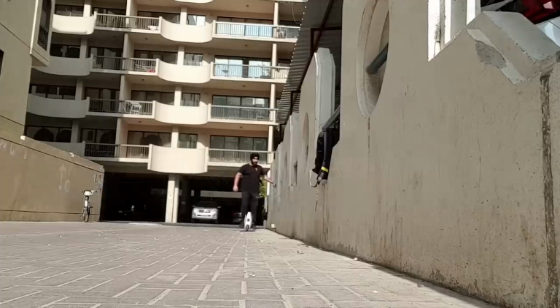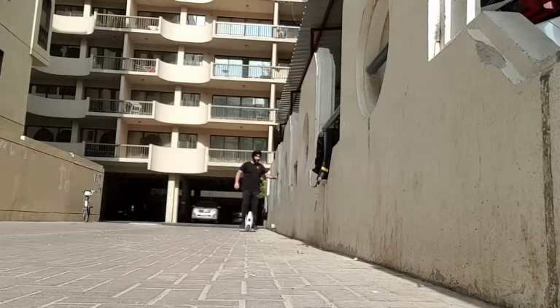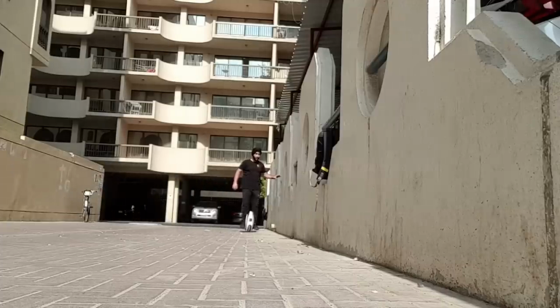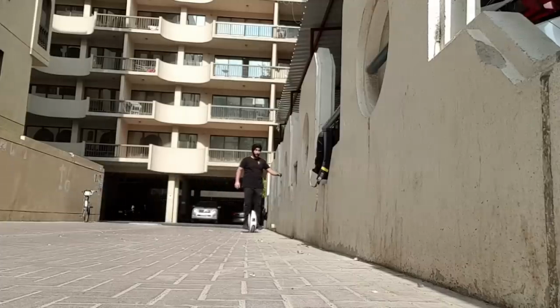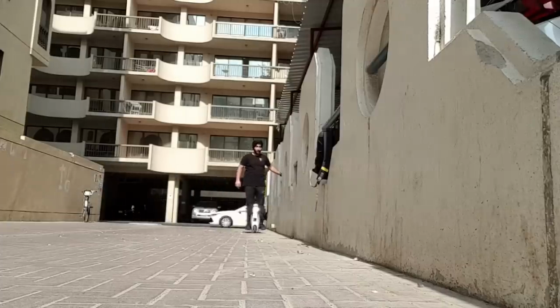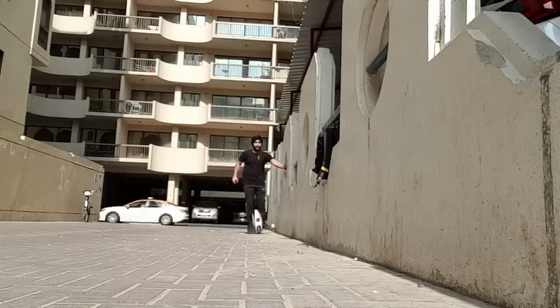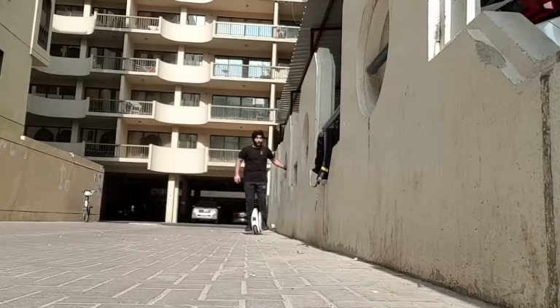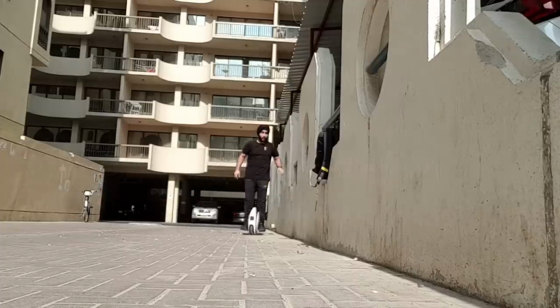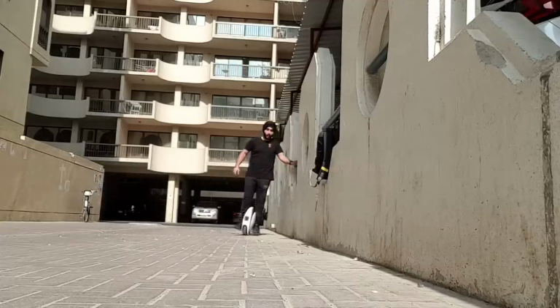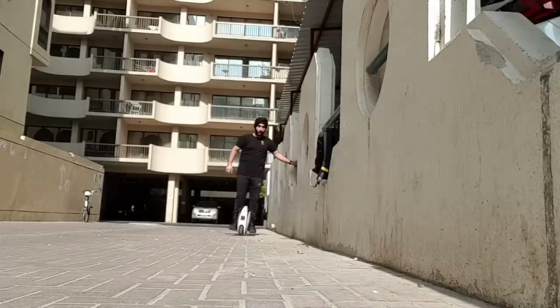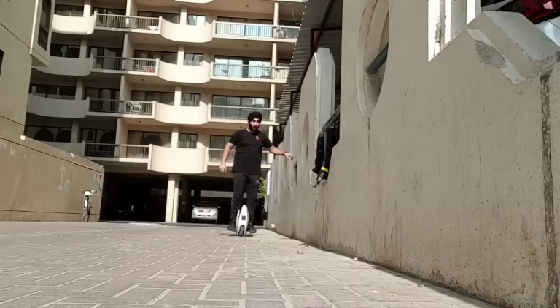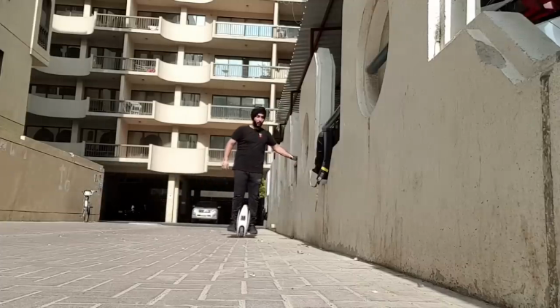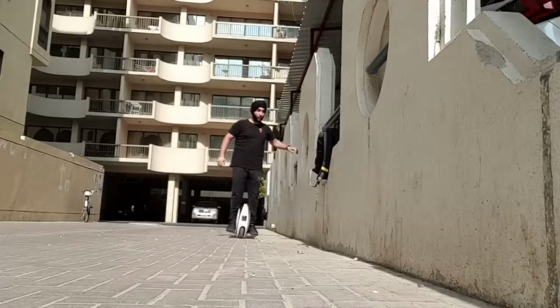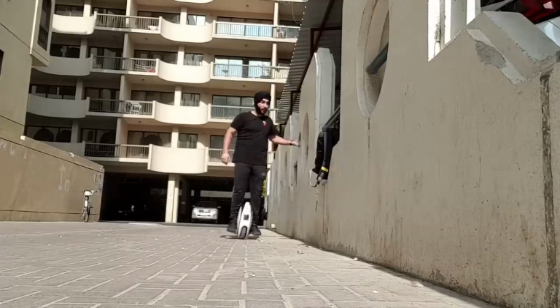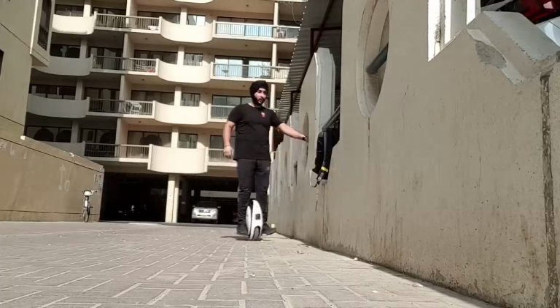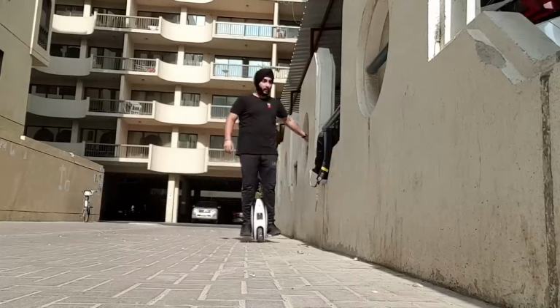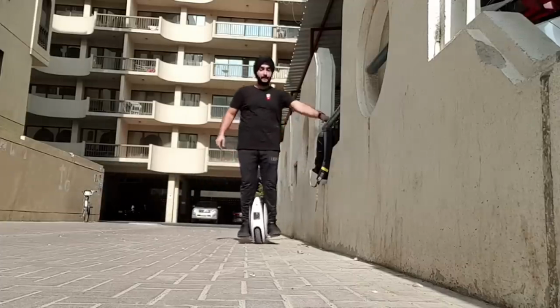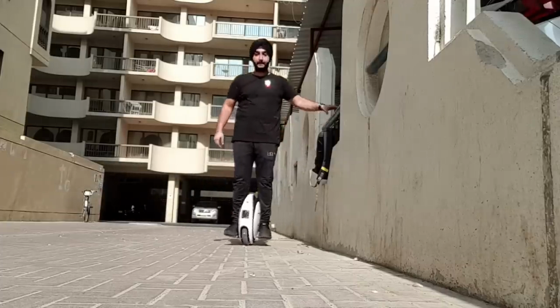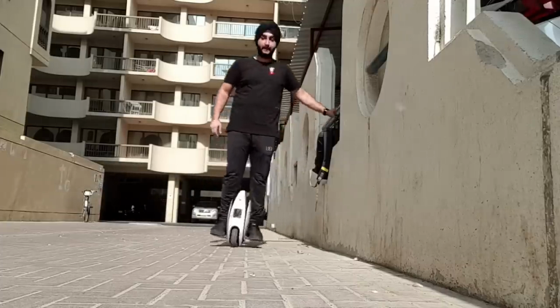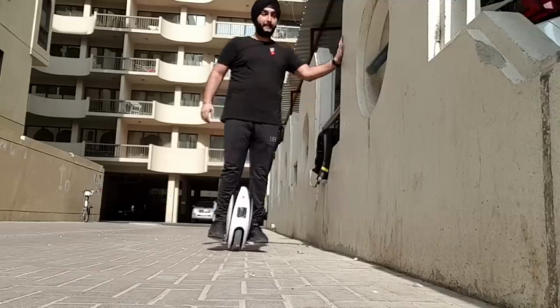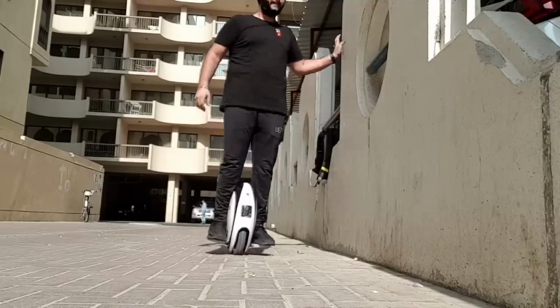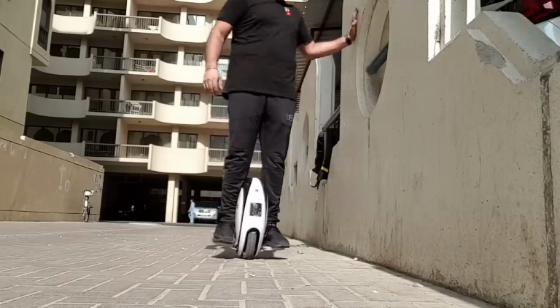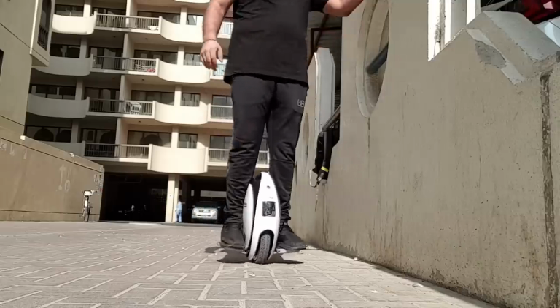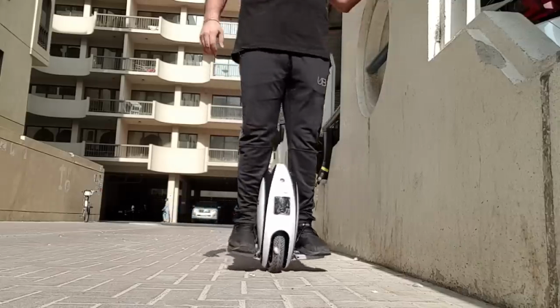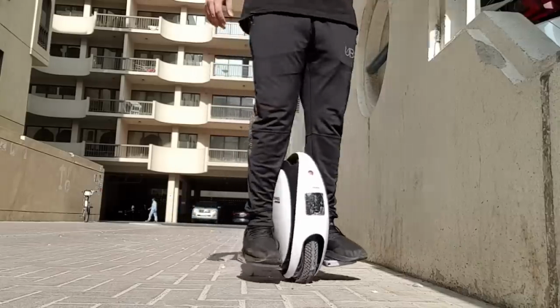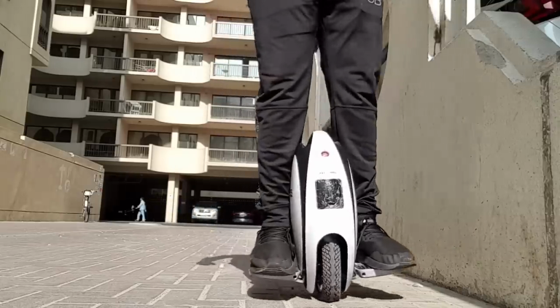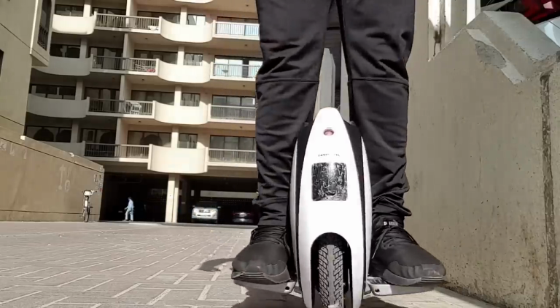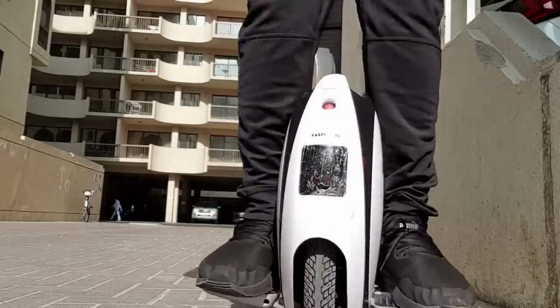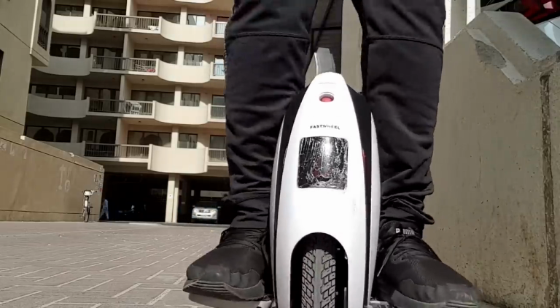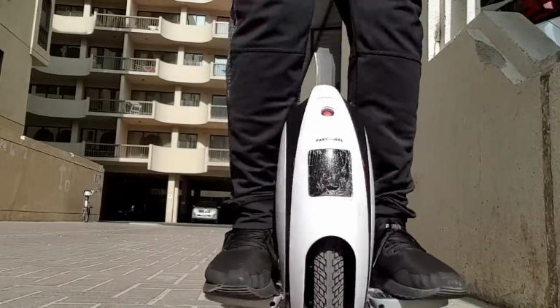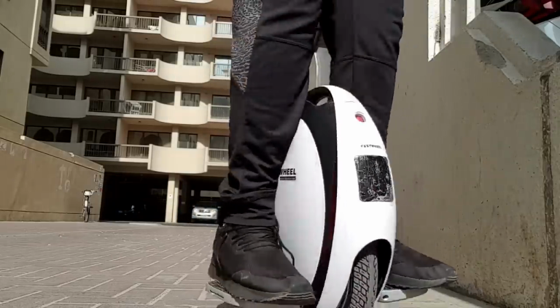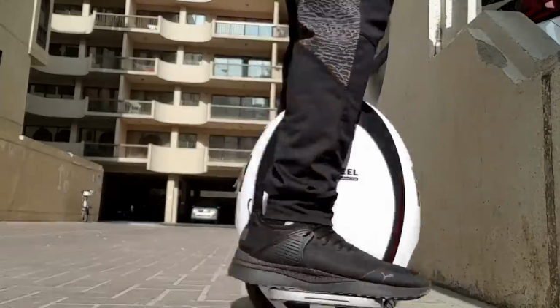It was so hot outside while trying this. I sweated a lot — it was almost more than a workout for me.